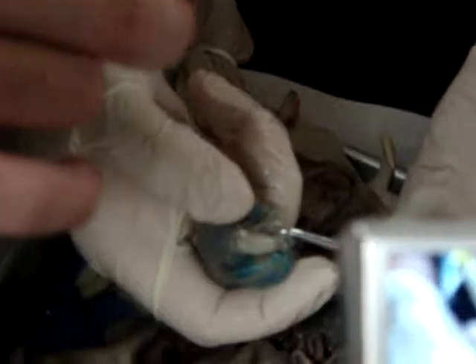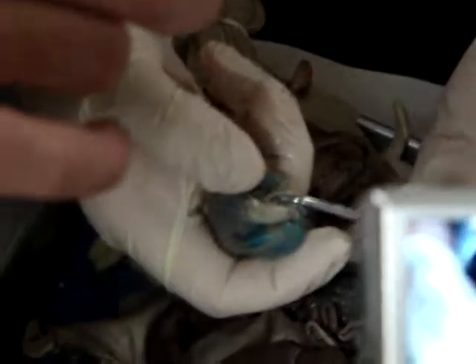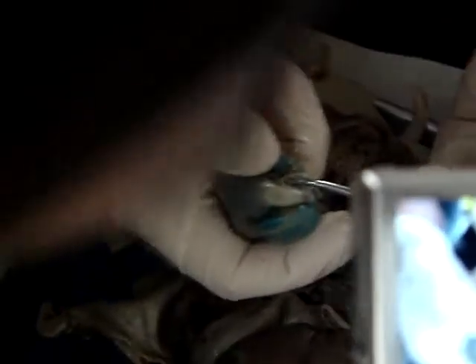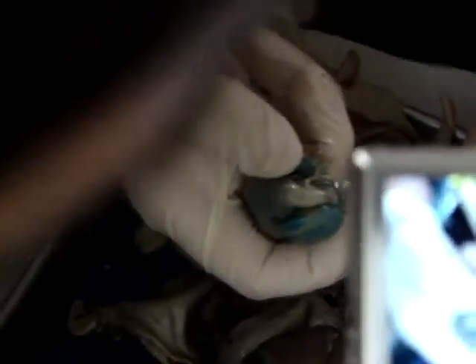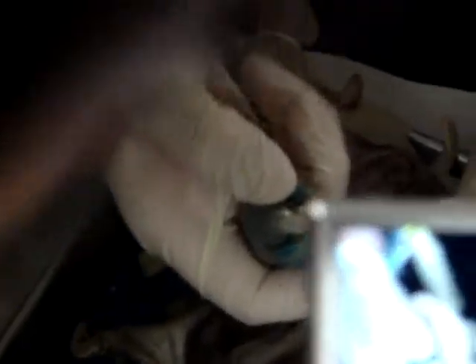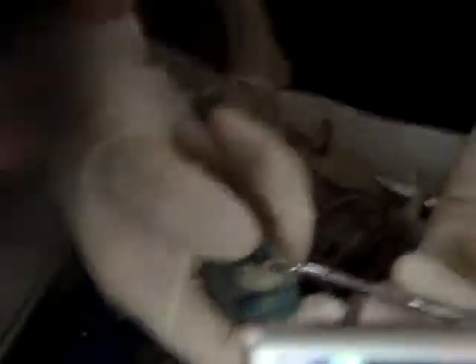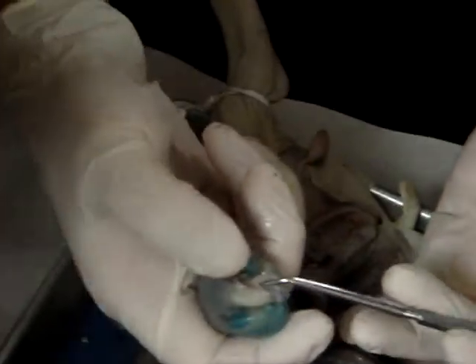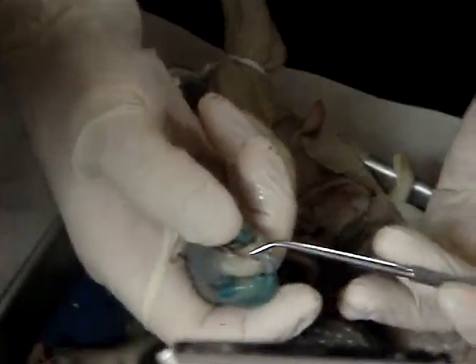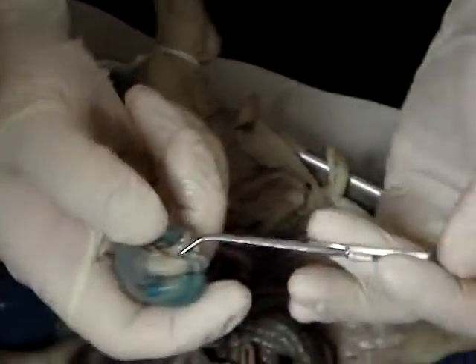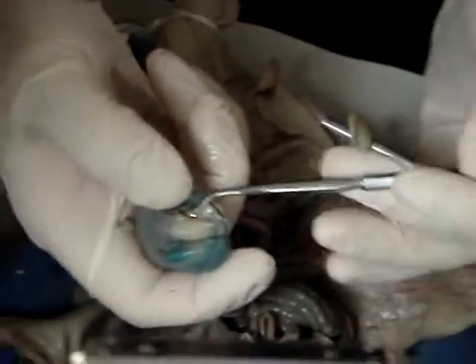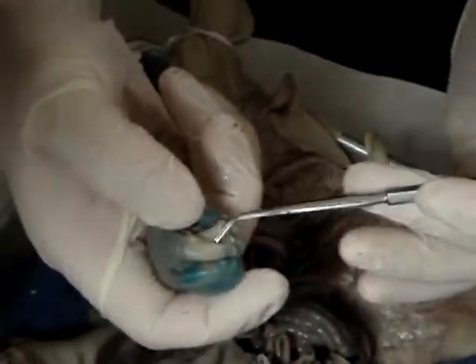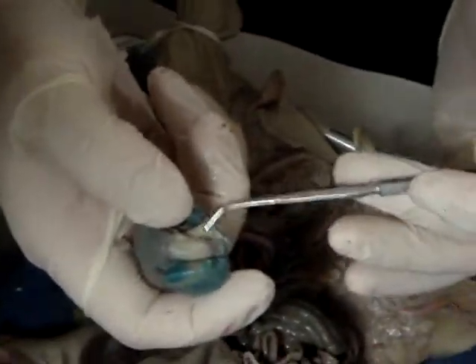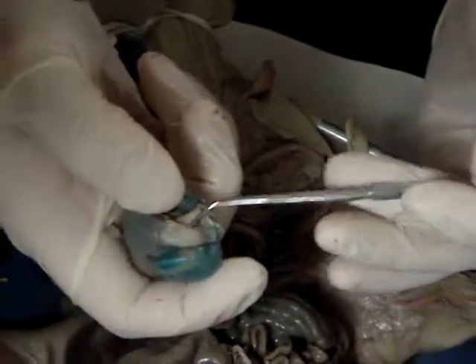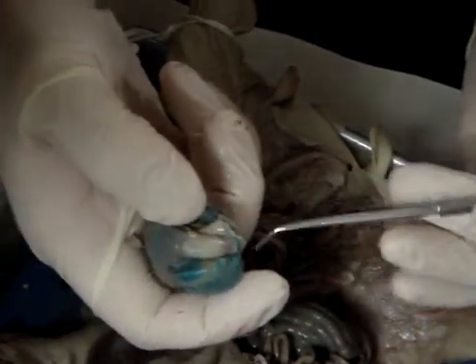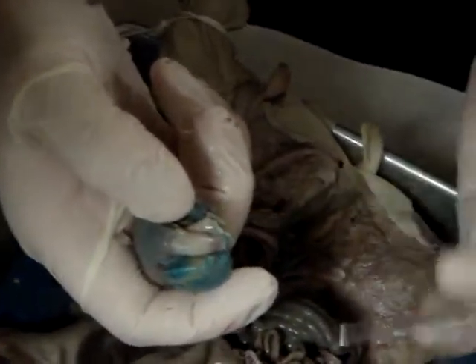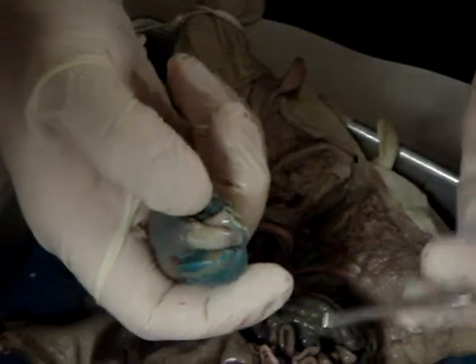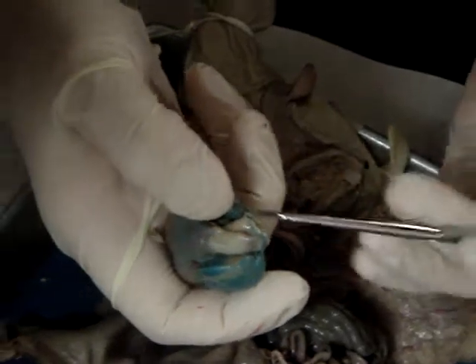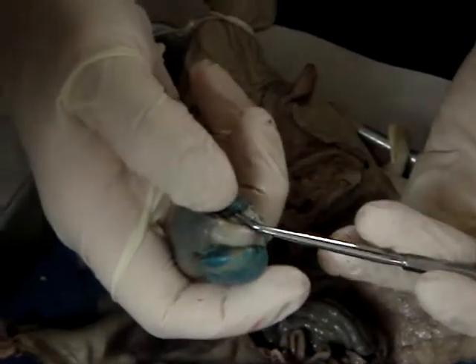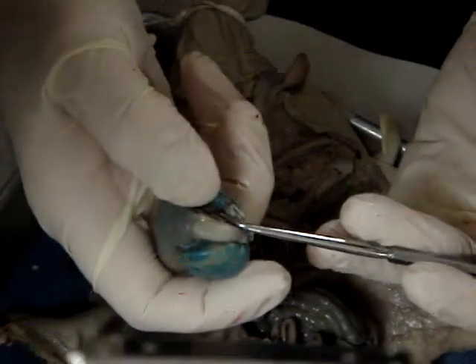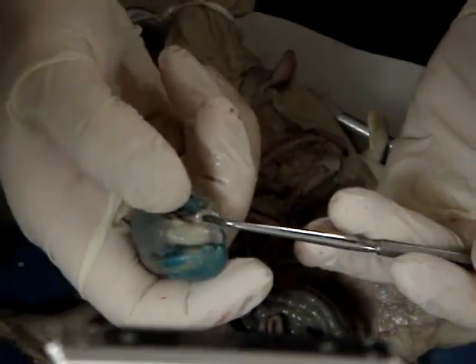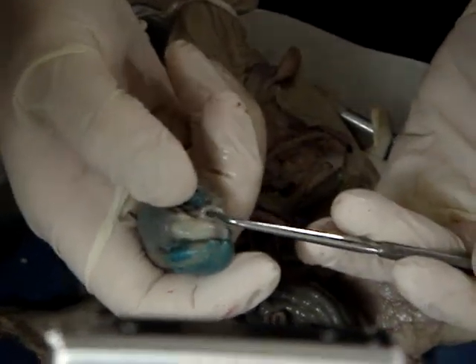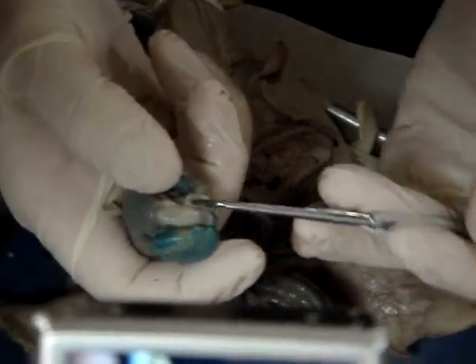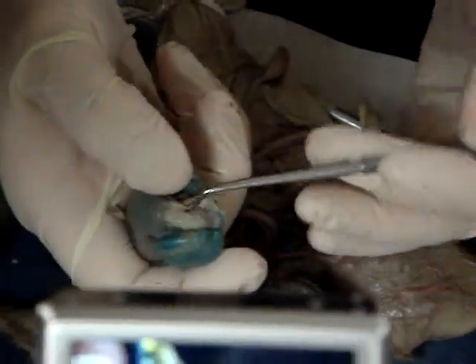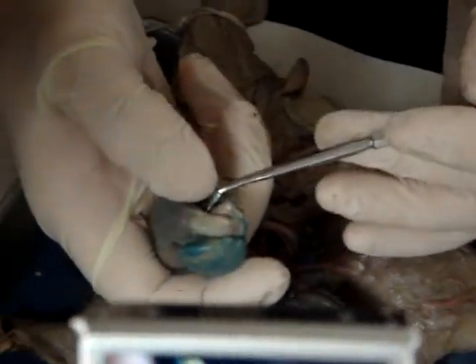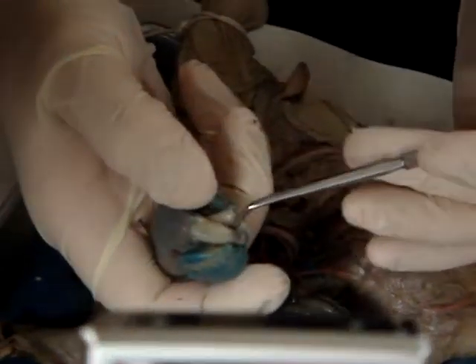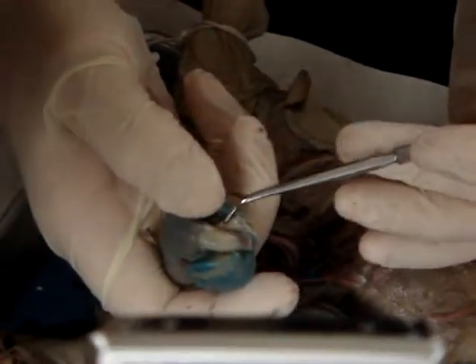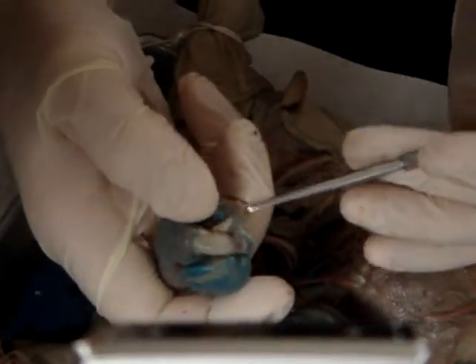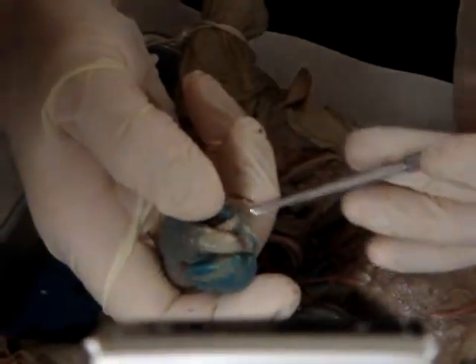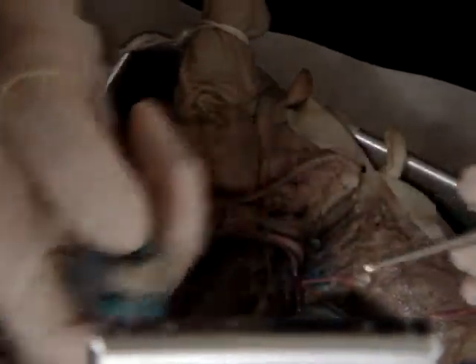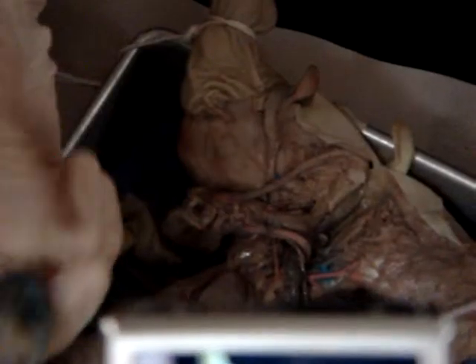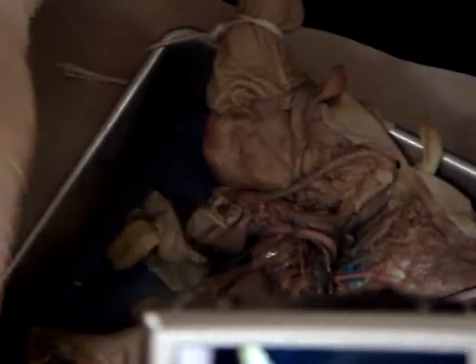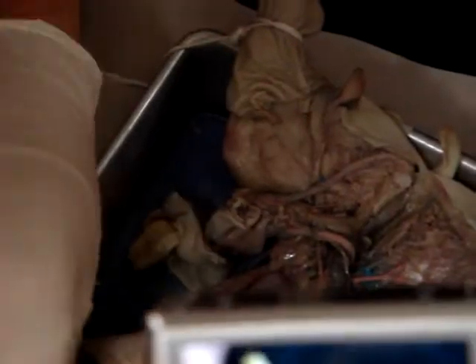You can't separate them because they're connected by way of the ductus arteriosus. The spot right here where these two blood vessels are the same is the ductus arteriosus. Once this pig is born, this will close and it'll become a ligament — the ligamentum arteriosum.